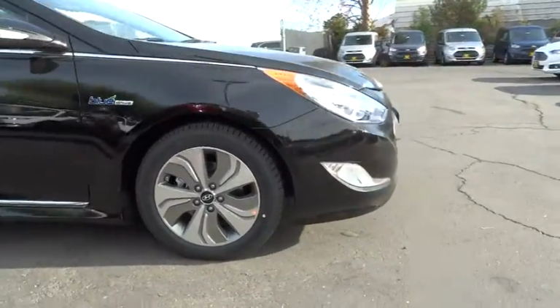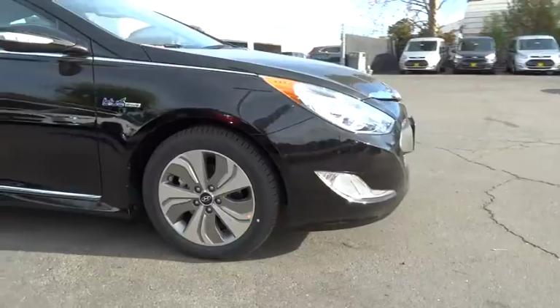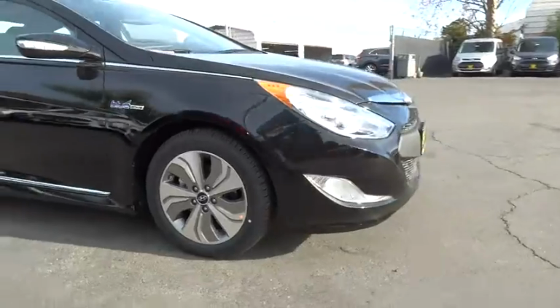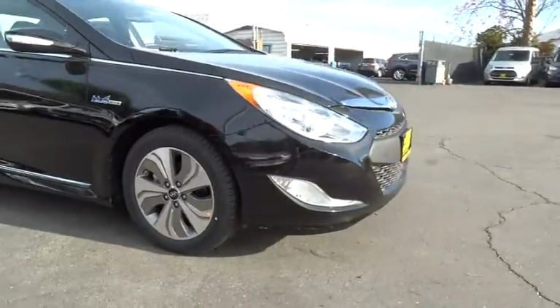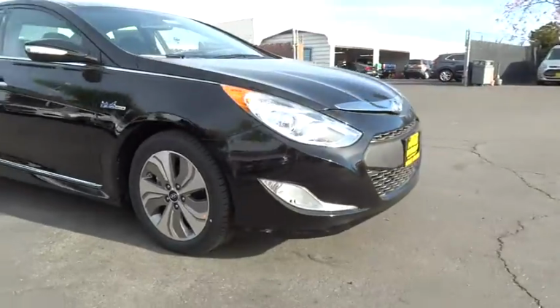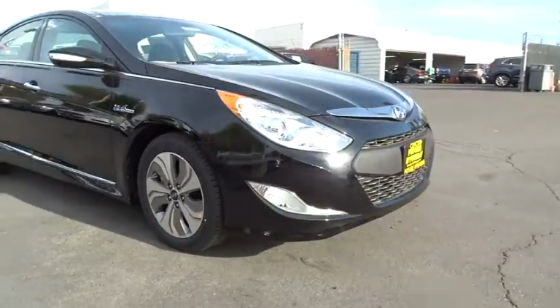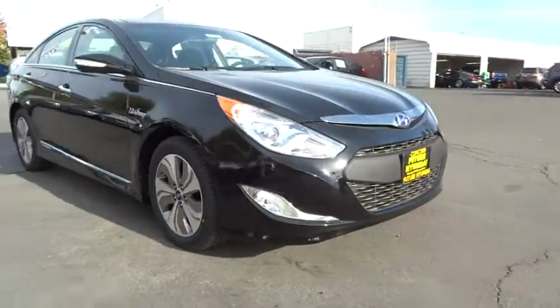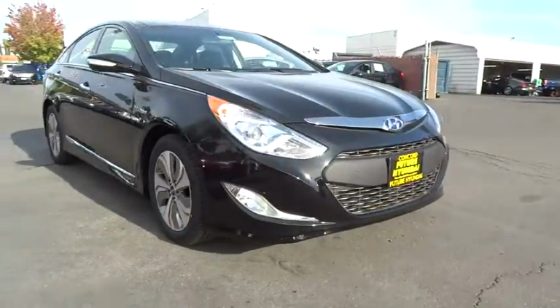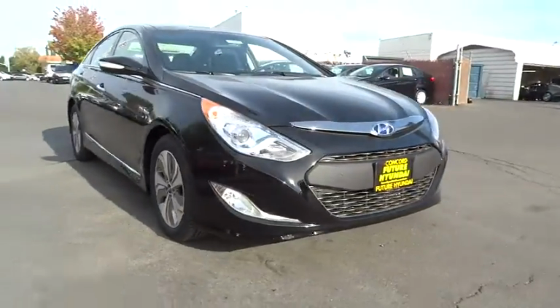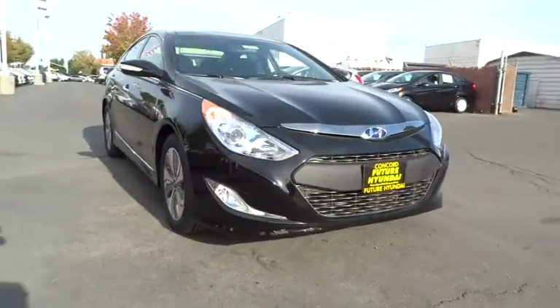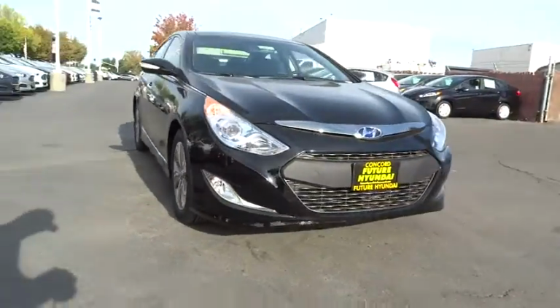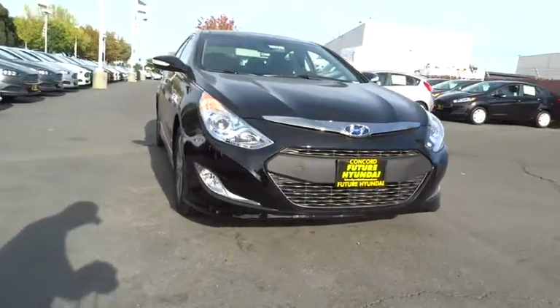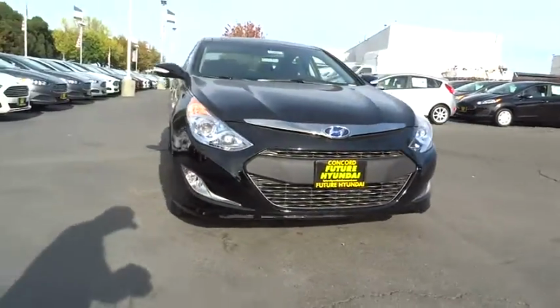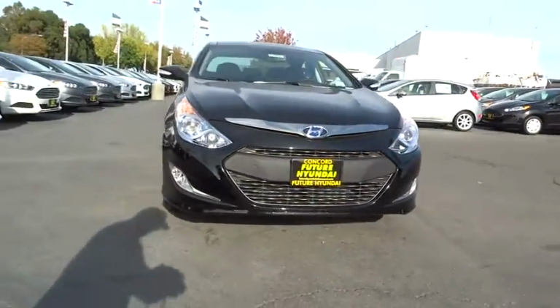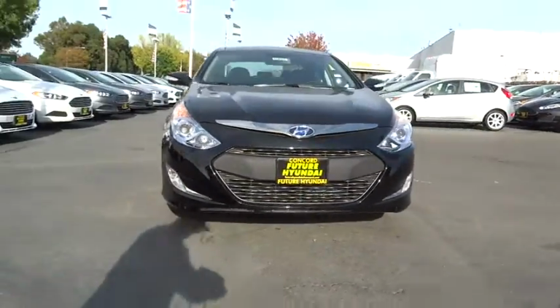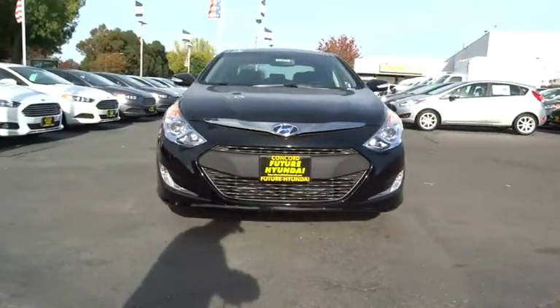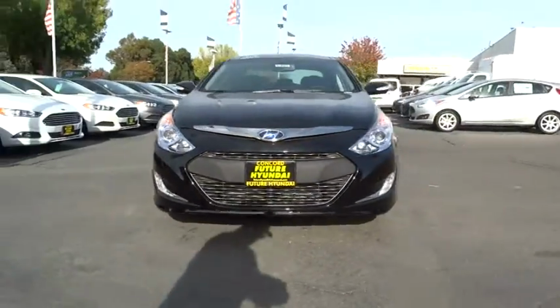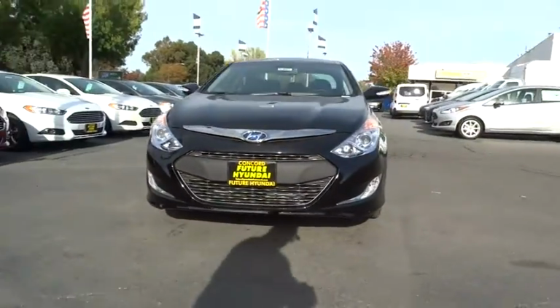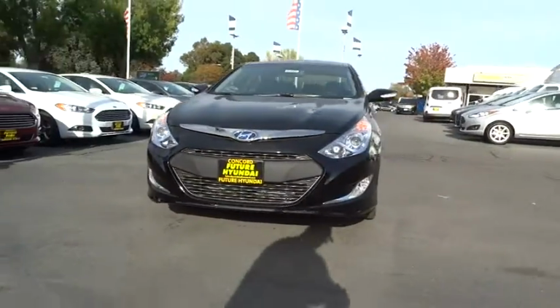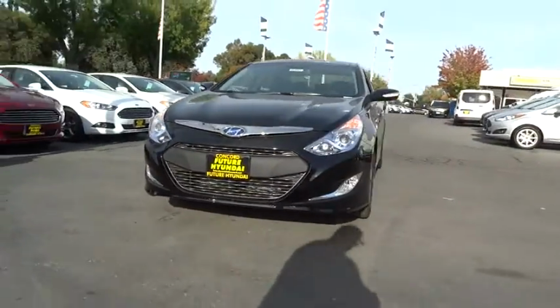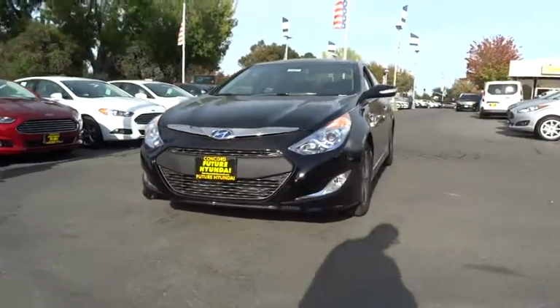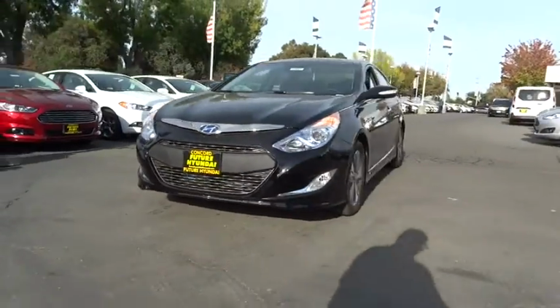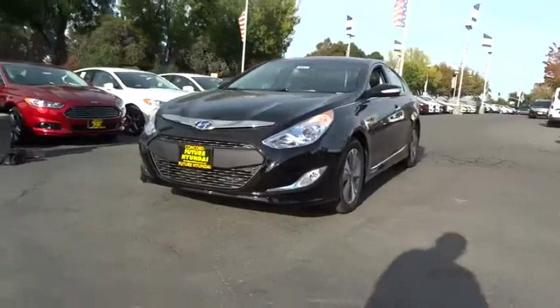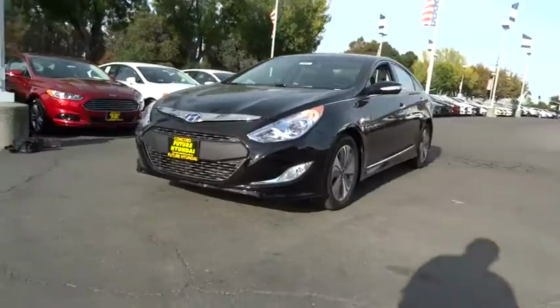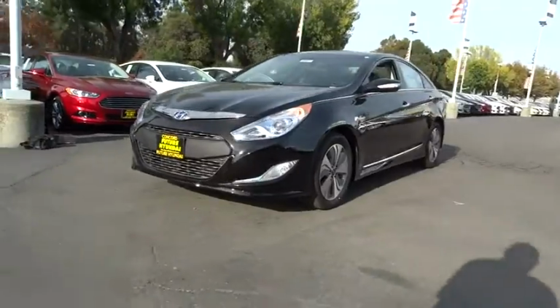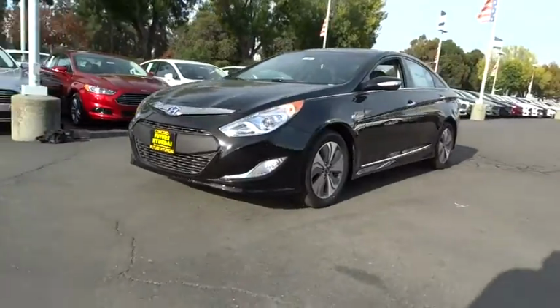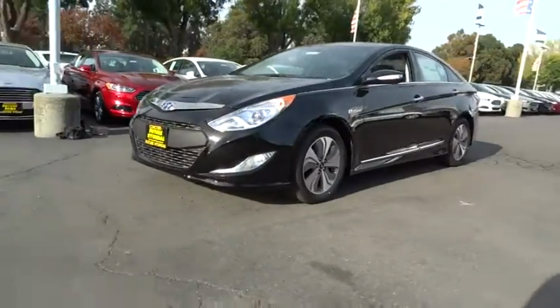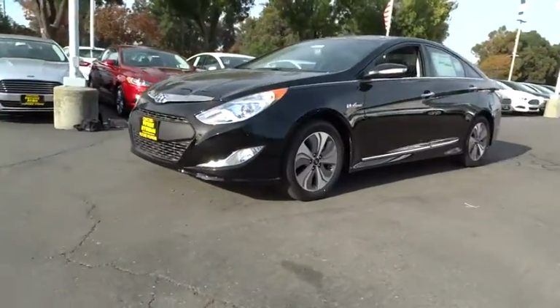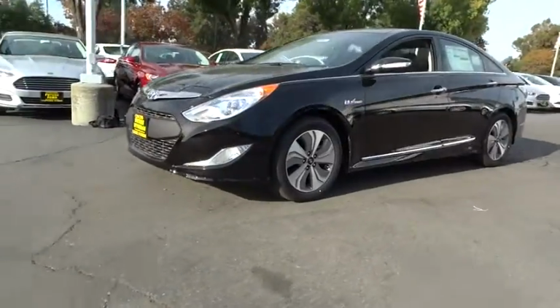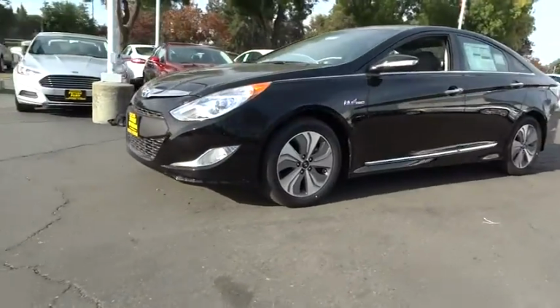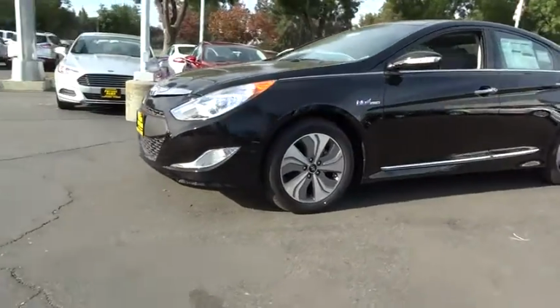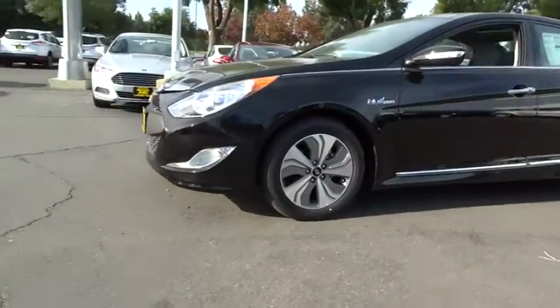More power, less fuel, no guilt, and is priced below $35,000. Here are some of this vehicle's great options.